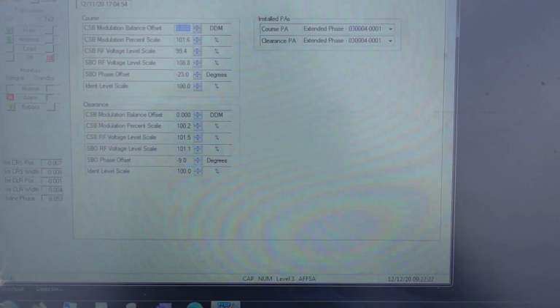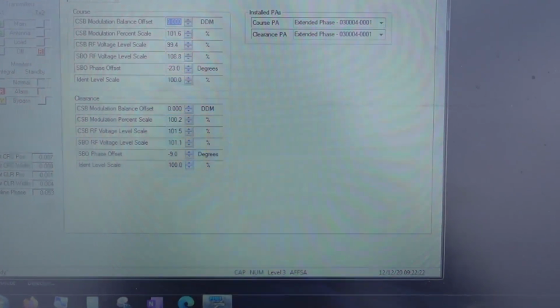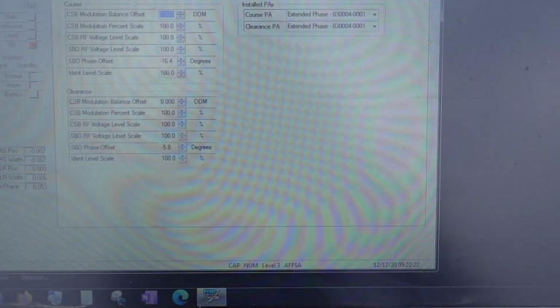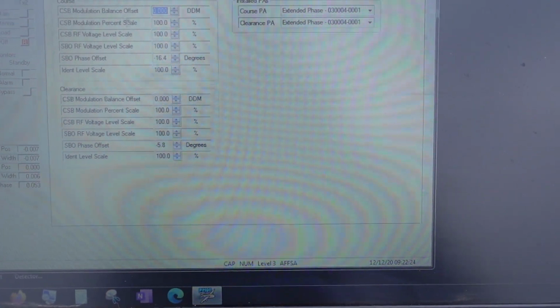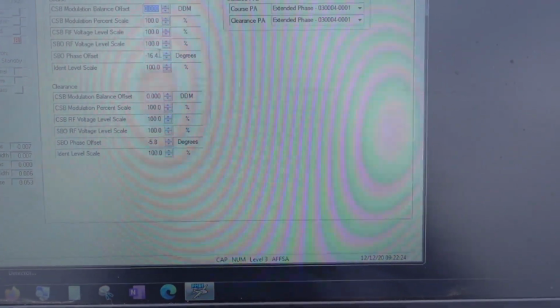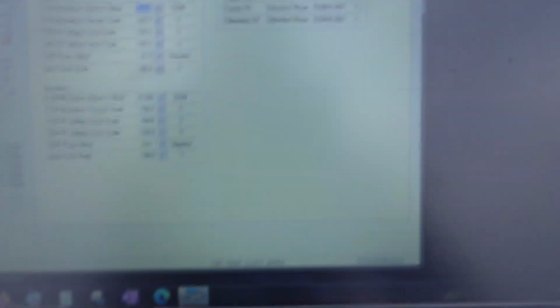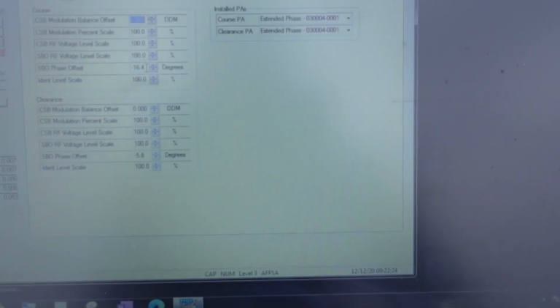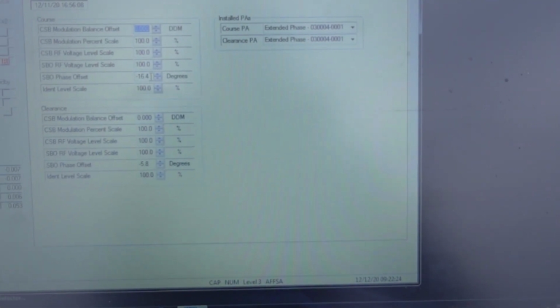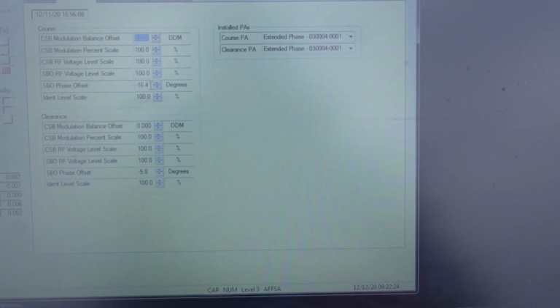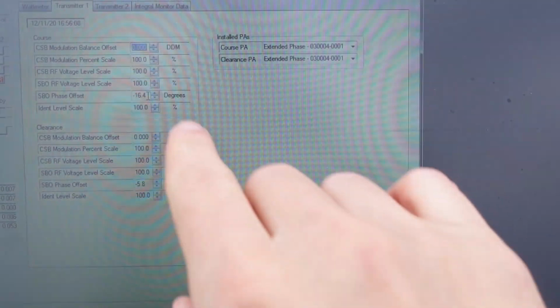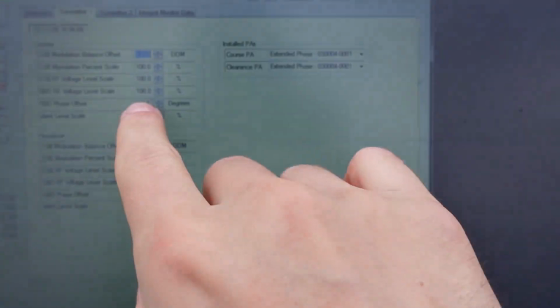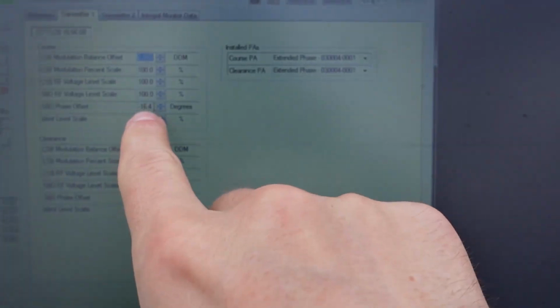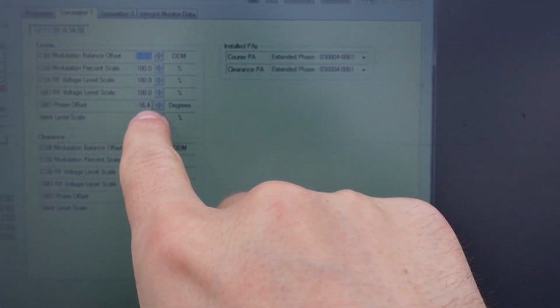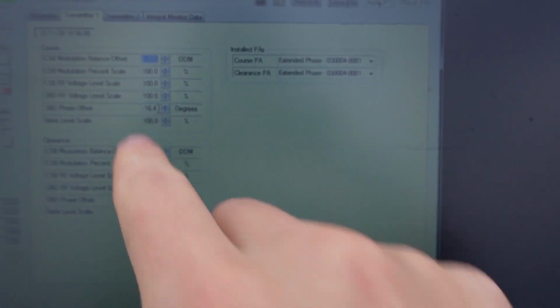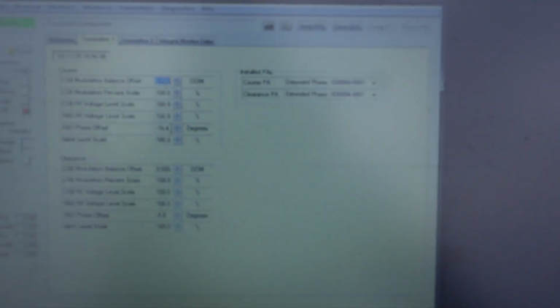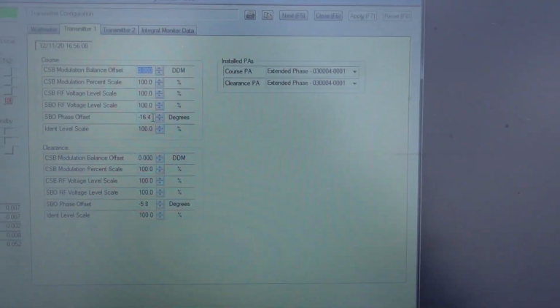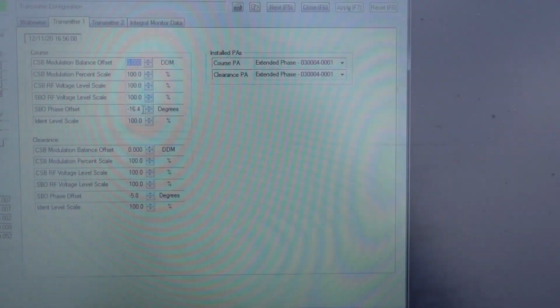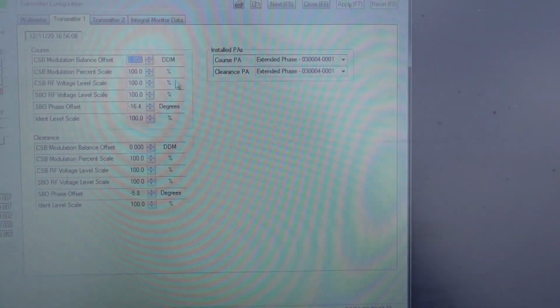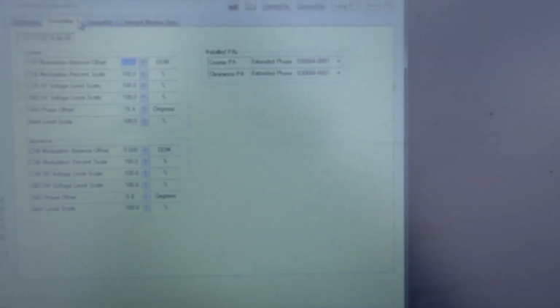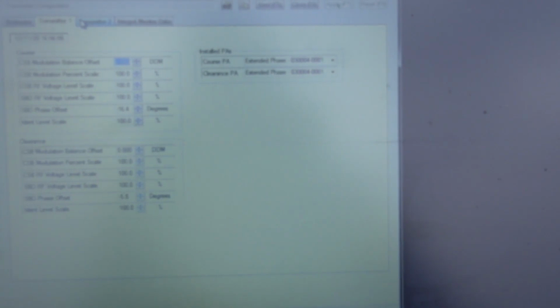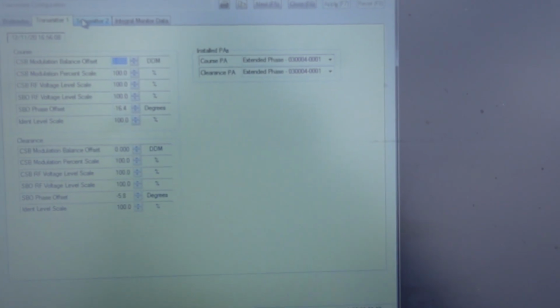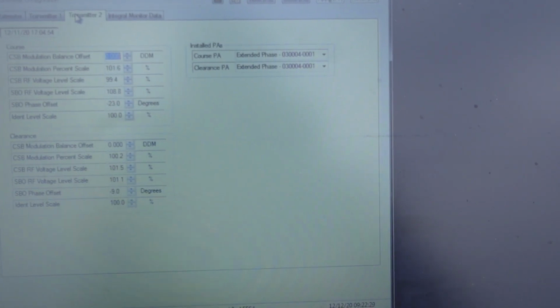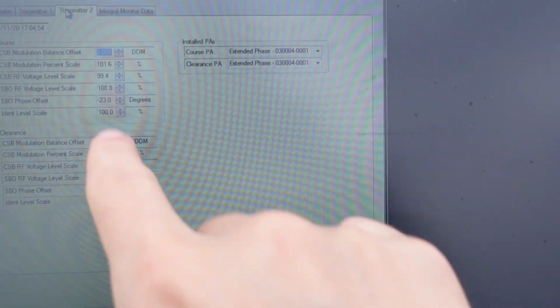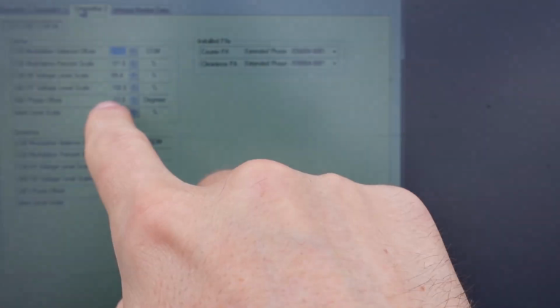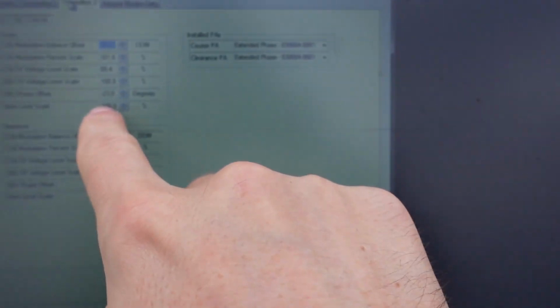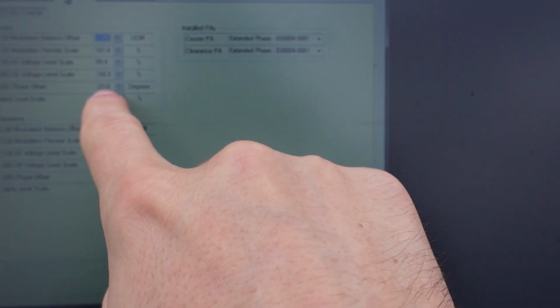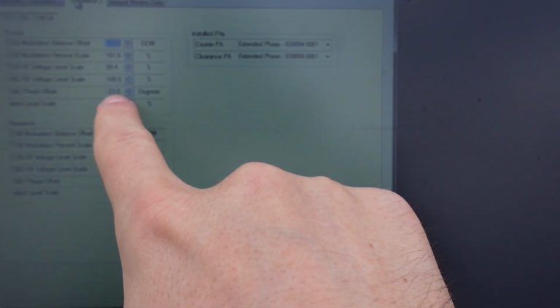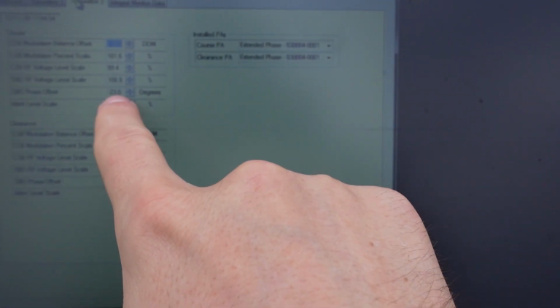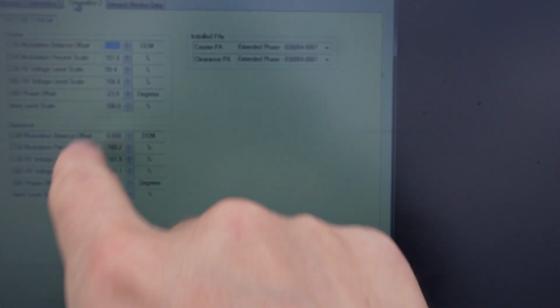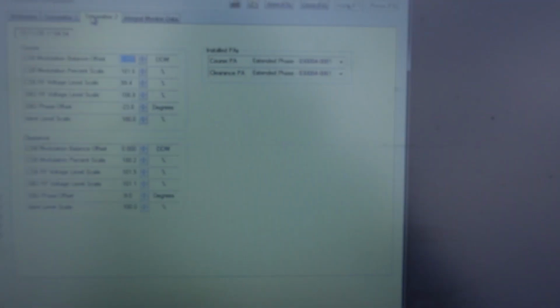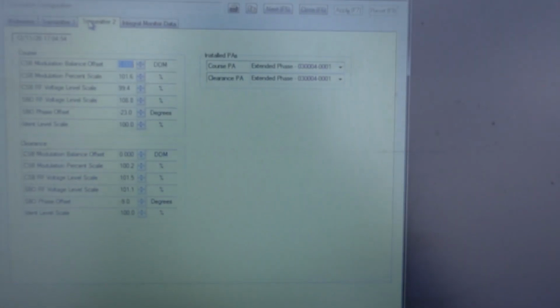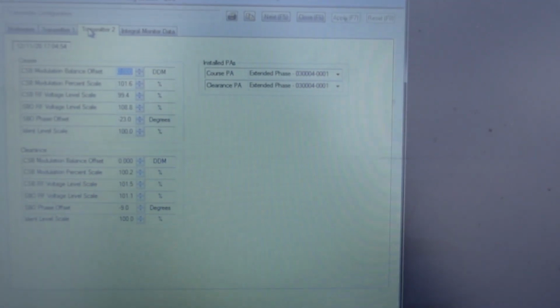For a baseline, this is too much to be using right here — negative 16.4 degrees. And on transmitter 2, I'm using a negative 23 degrees.